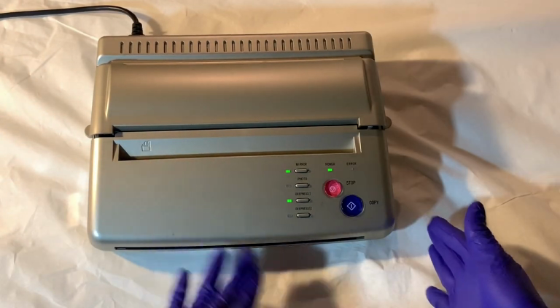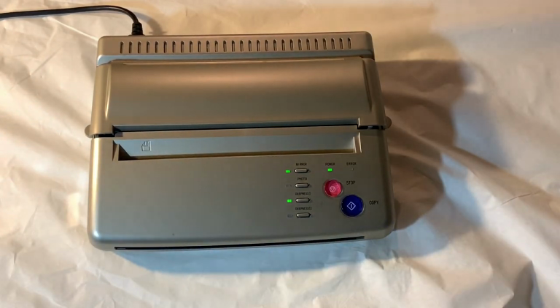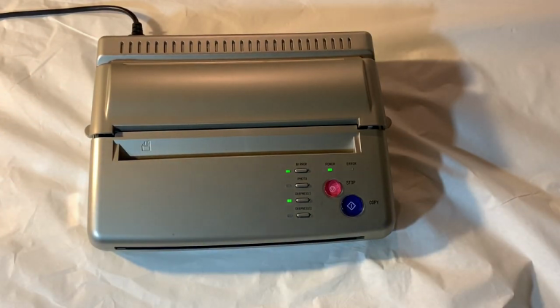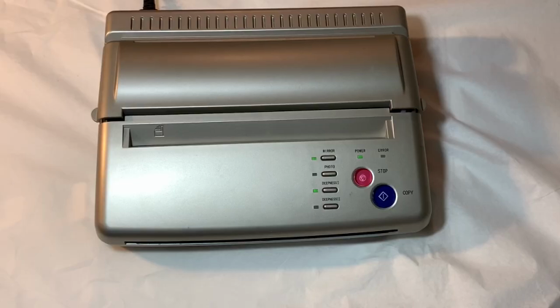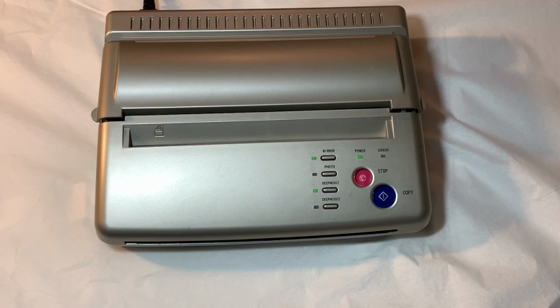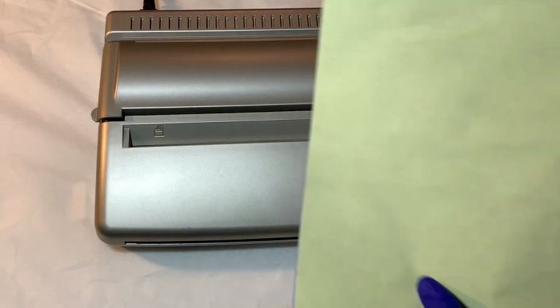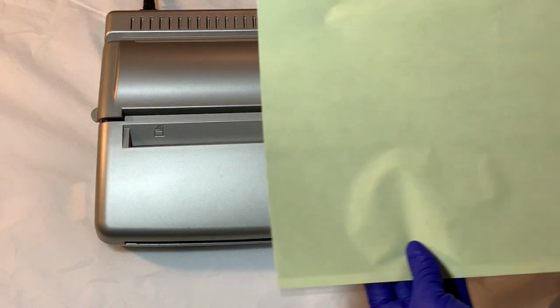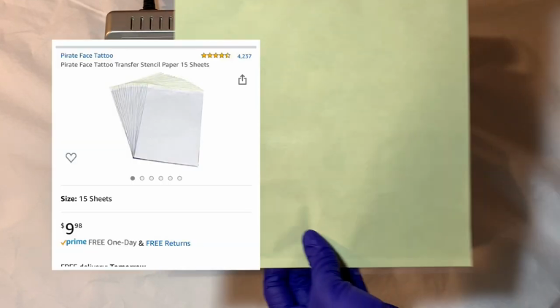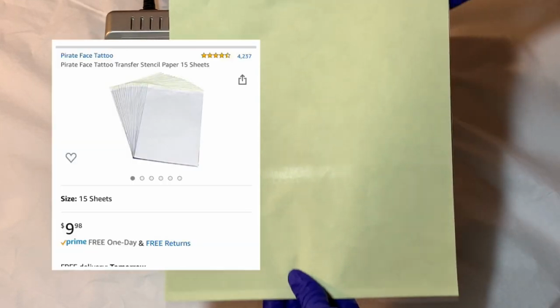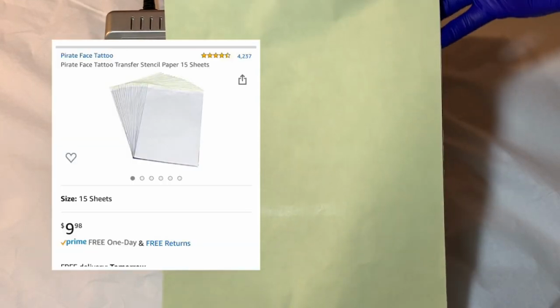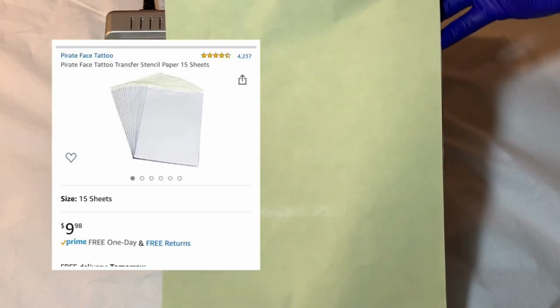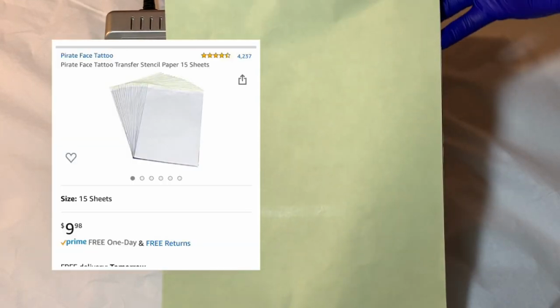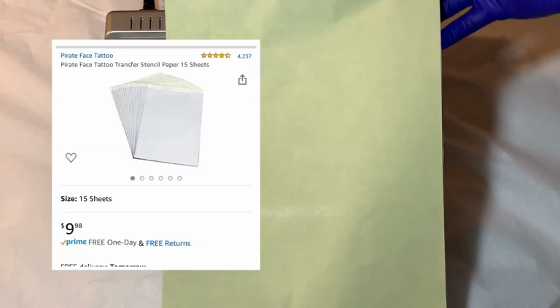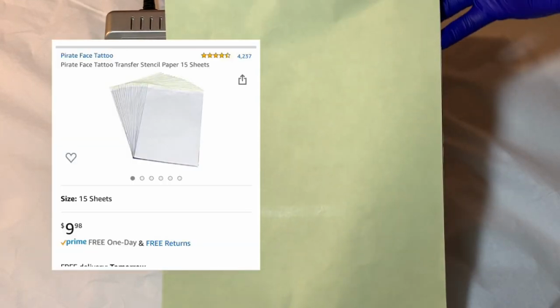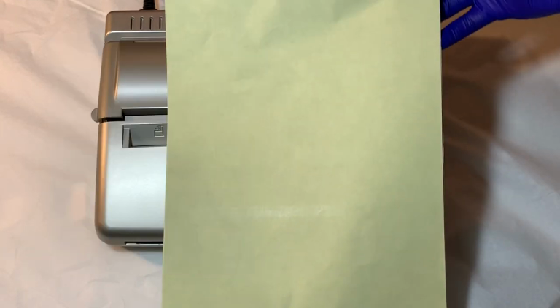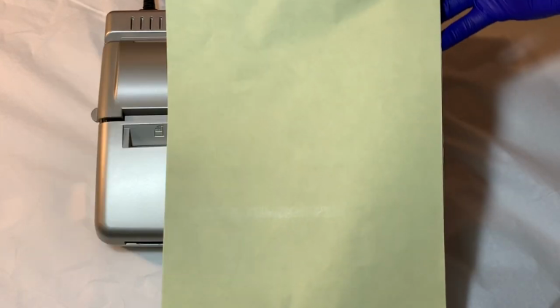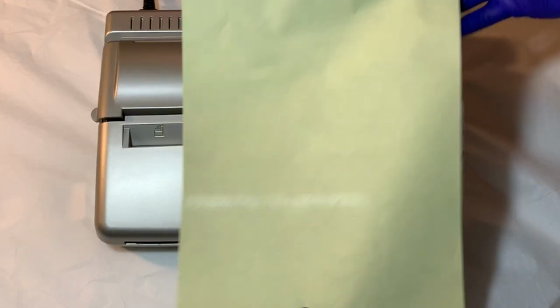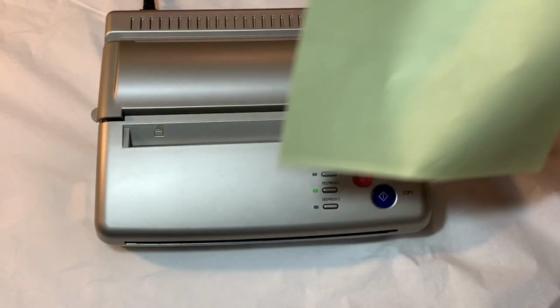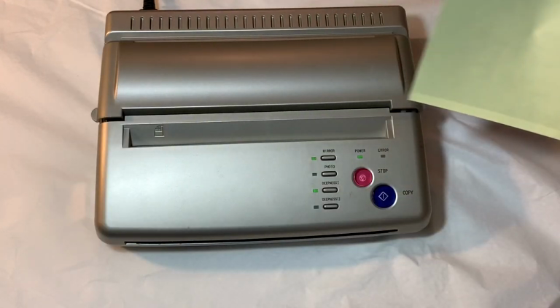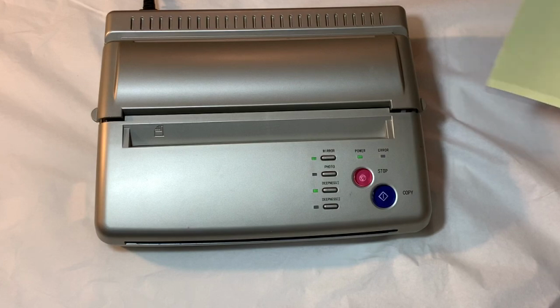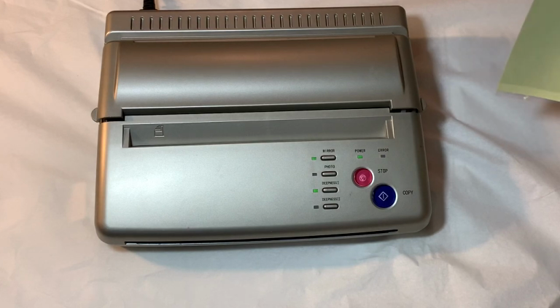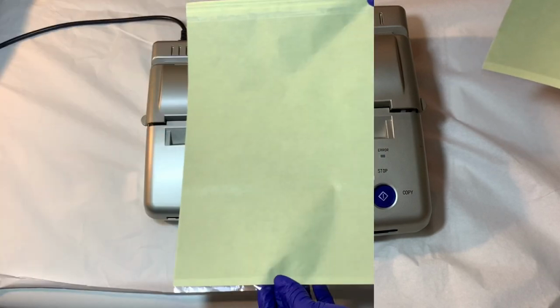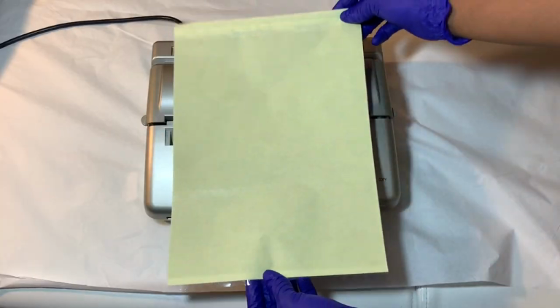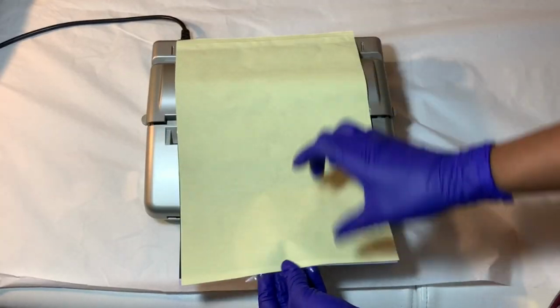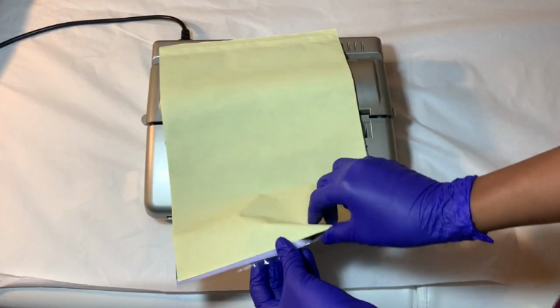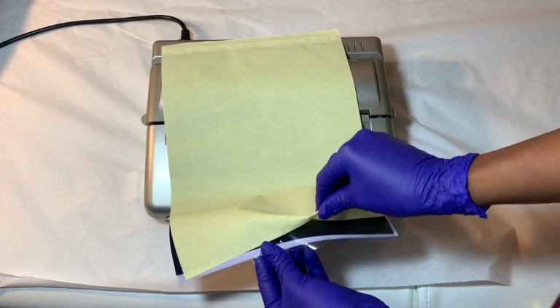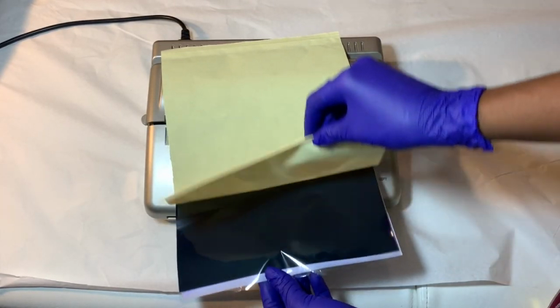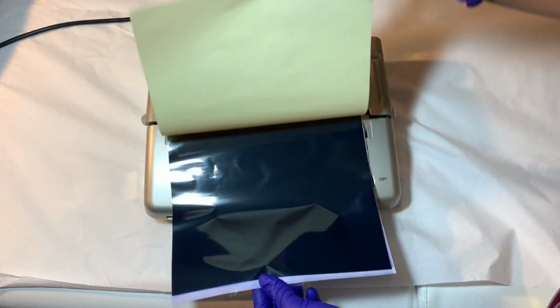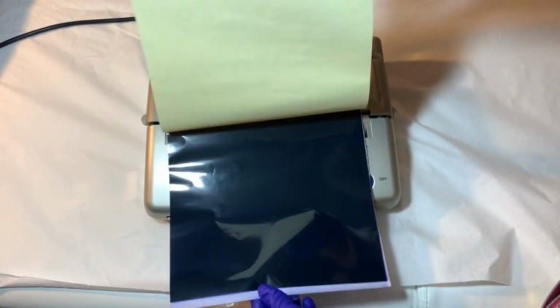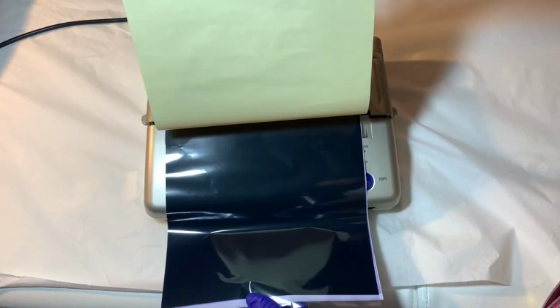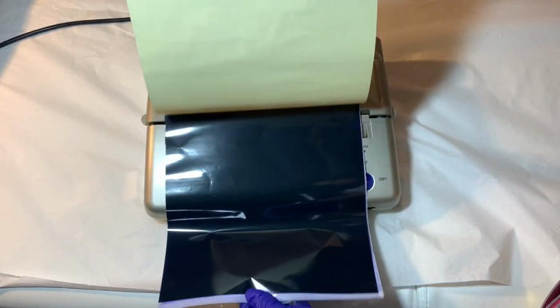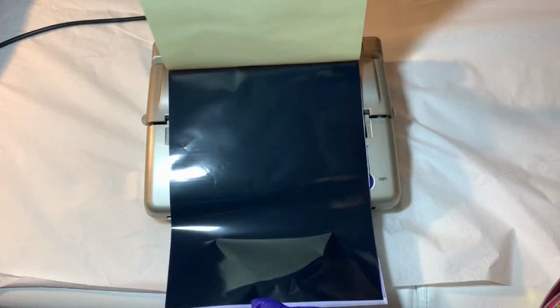I'll have the links to everything down below. You're also going to need some stencil paper, also from Amazon. The first thing you want to do is take the stencil paper and go ahead and flip back the first two sheets of paper.